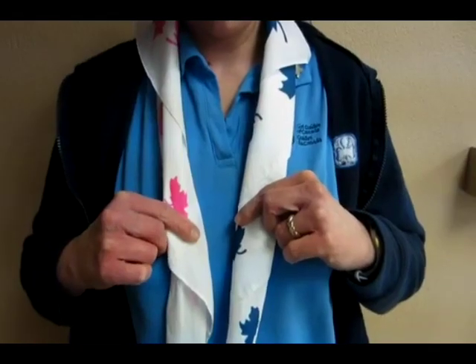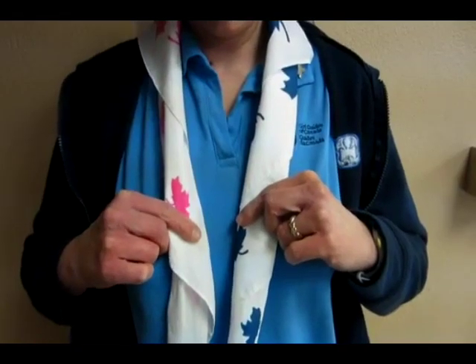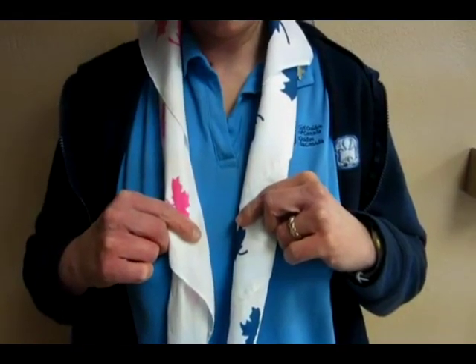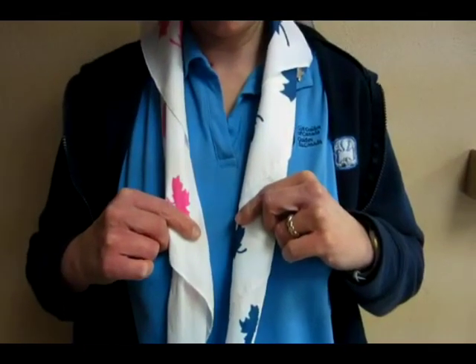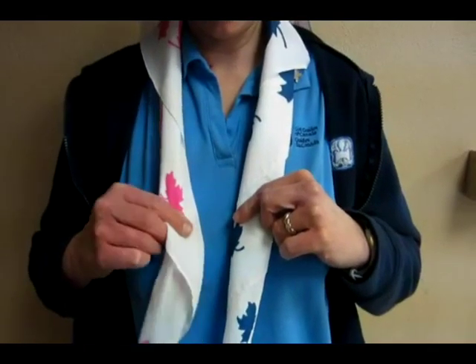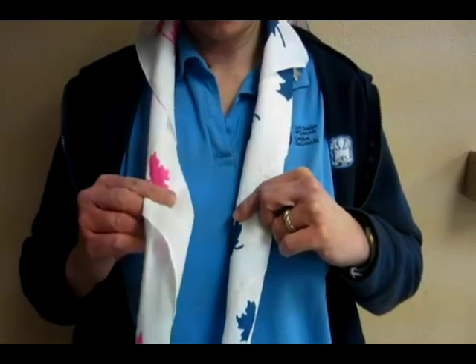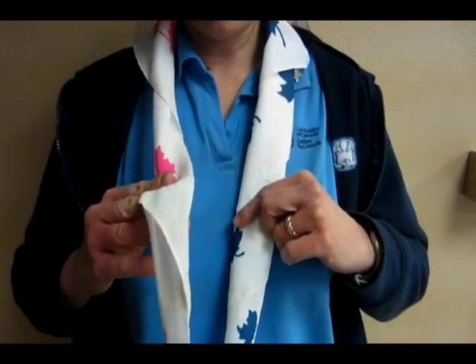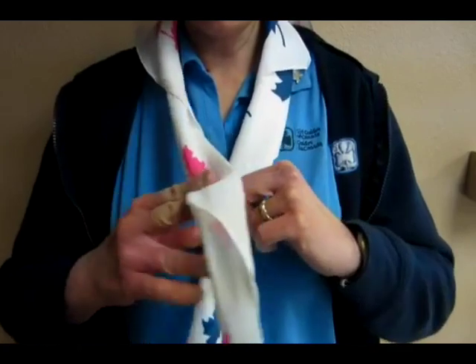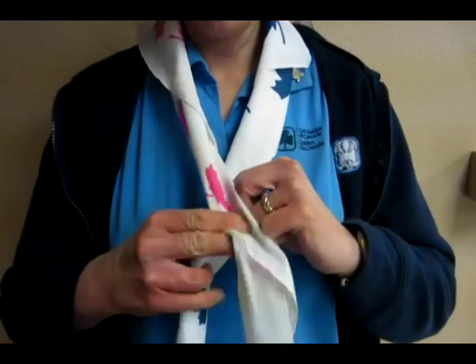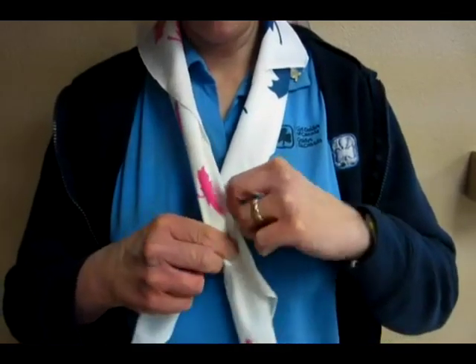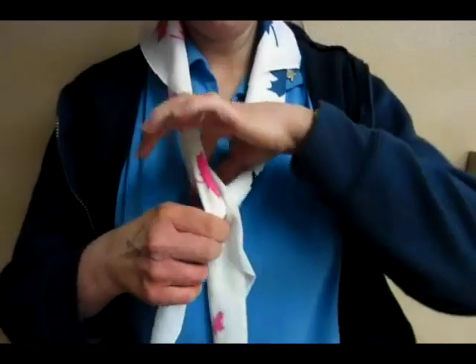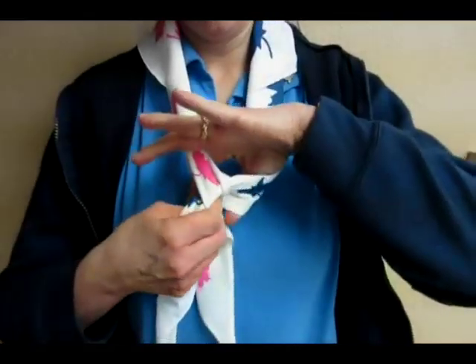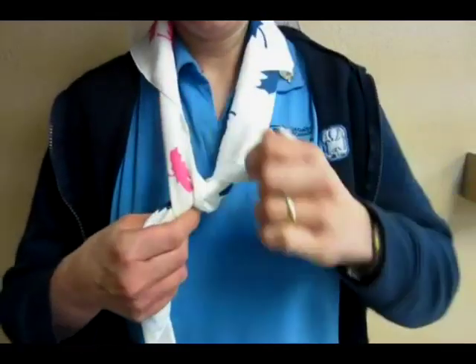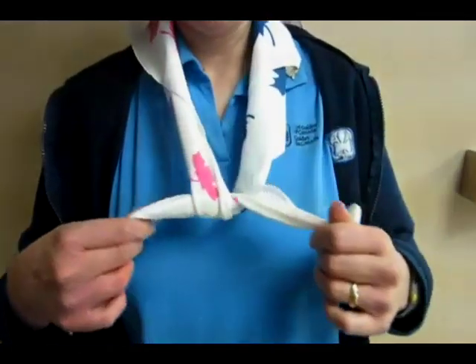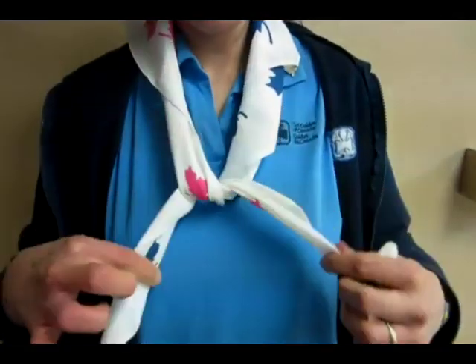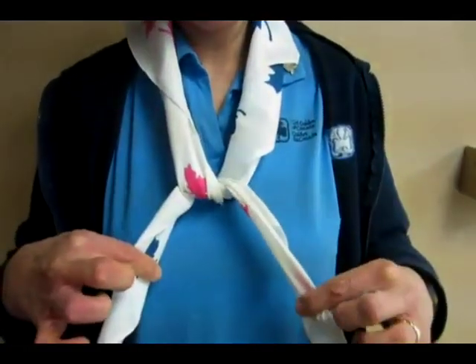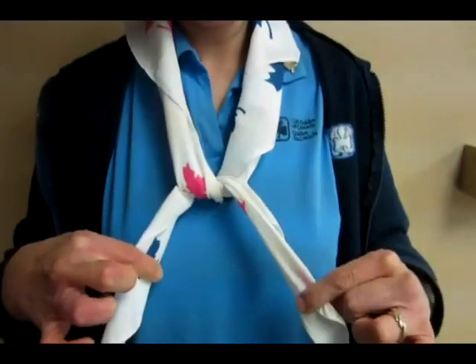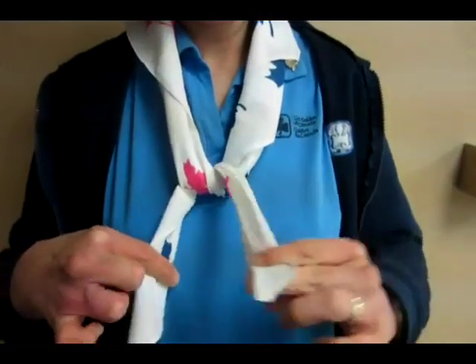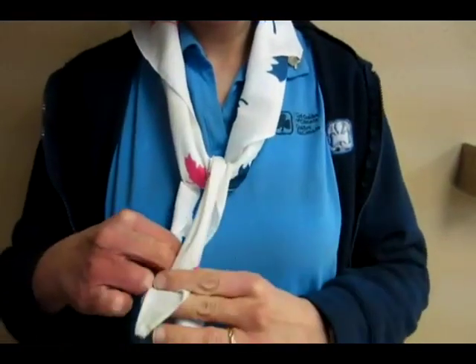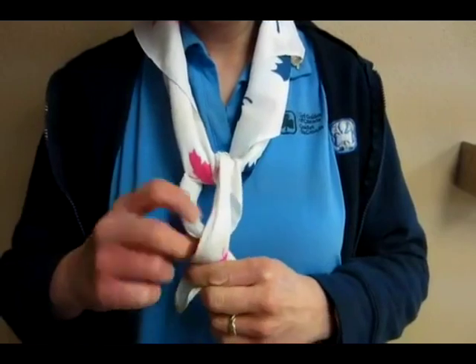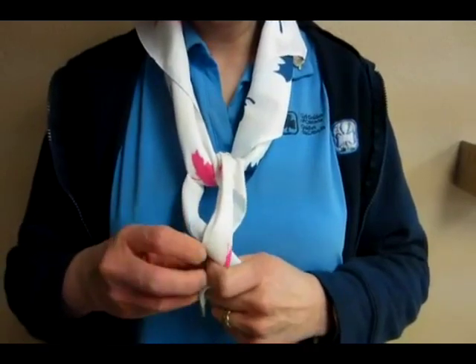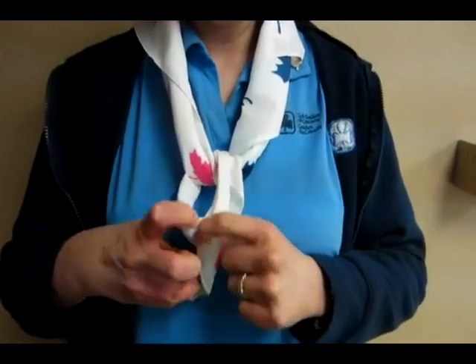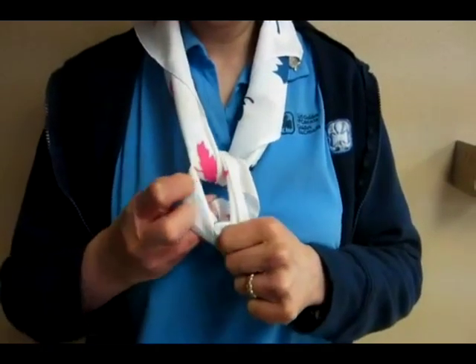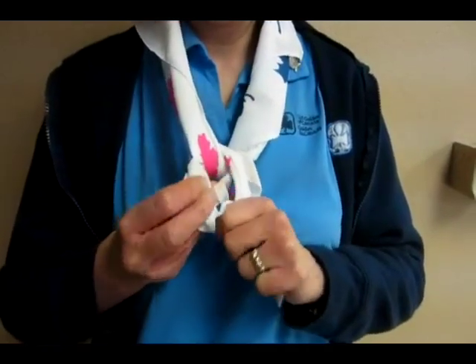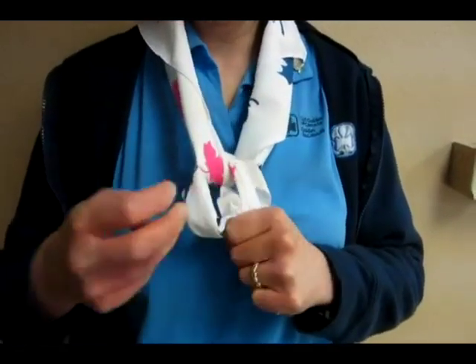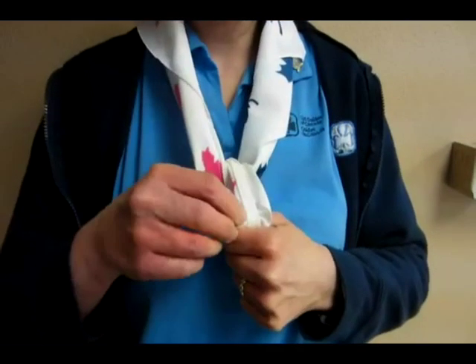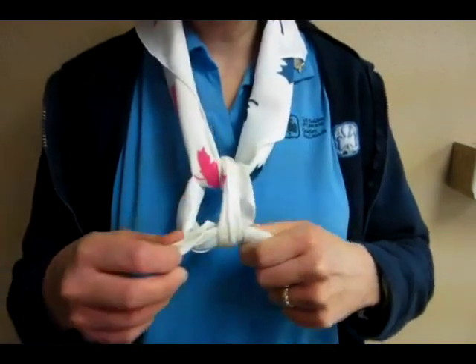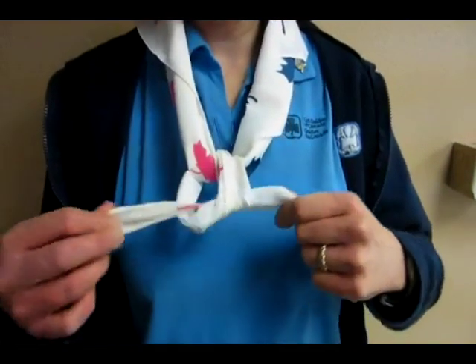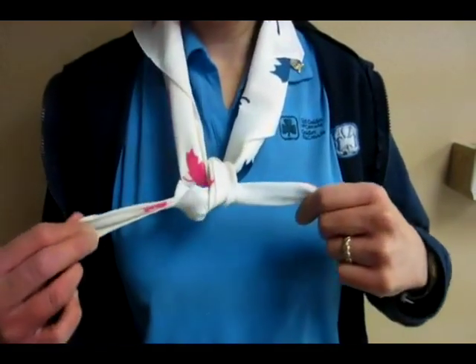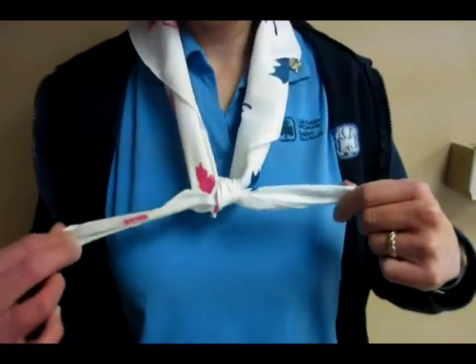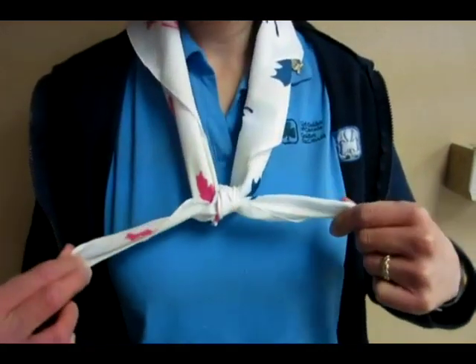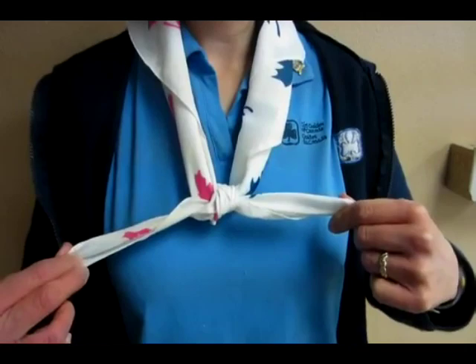Tying the knot is easy. It's right over left and under. Then left over right and through the hole. And pull.